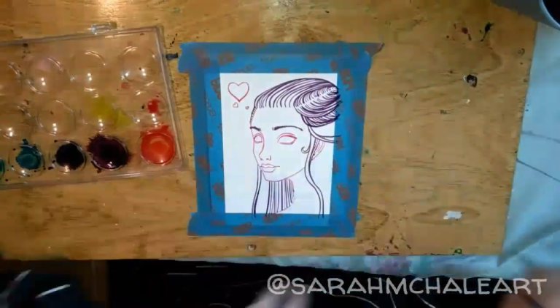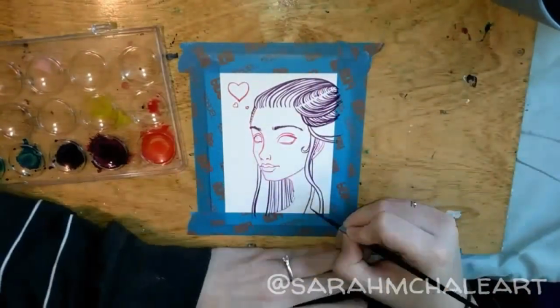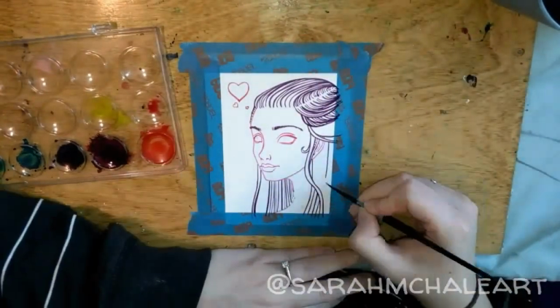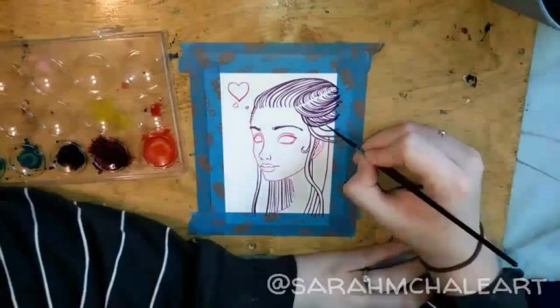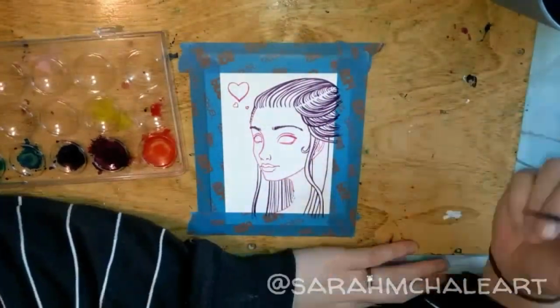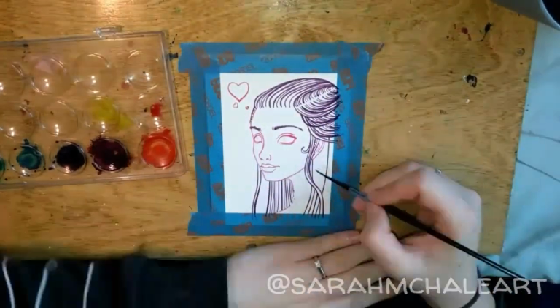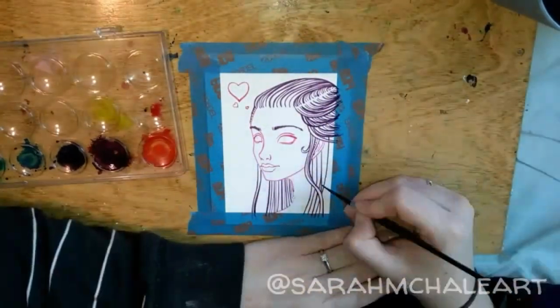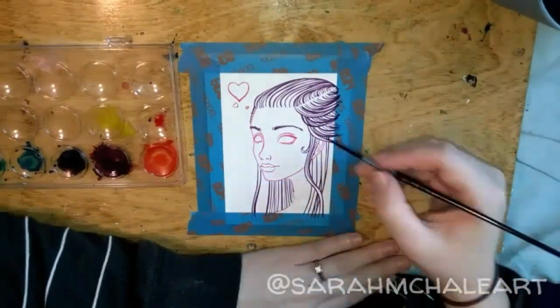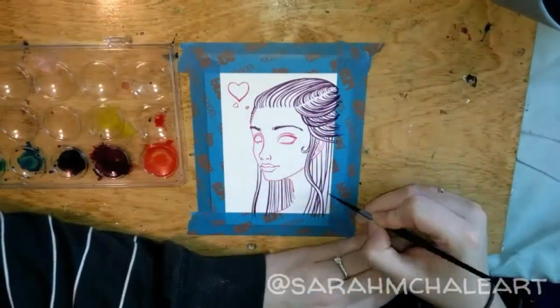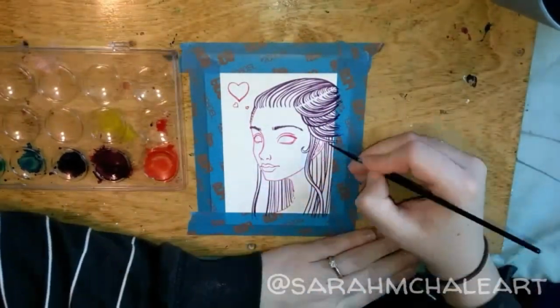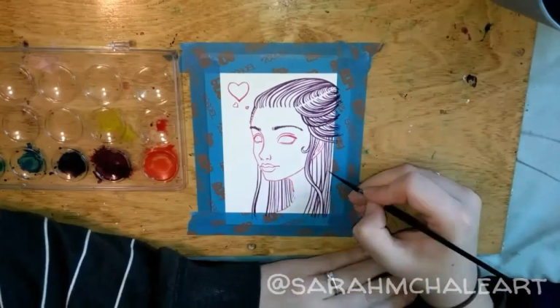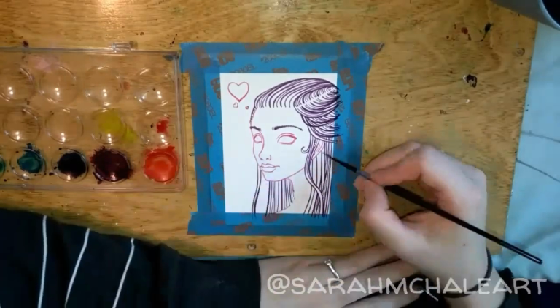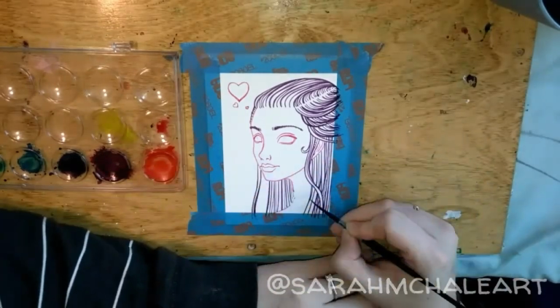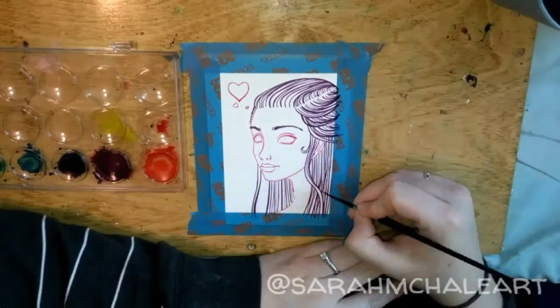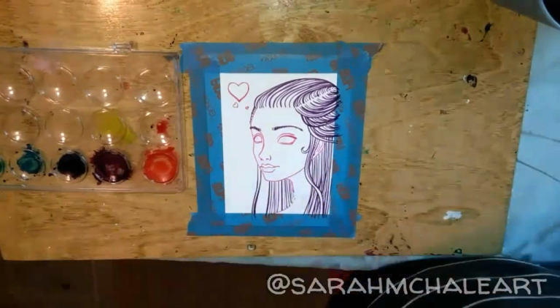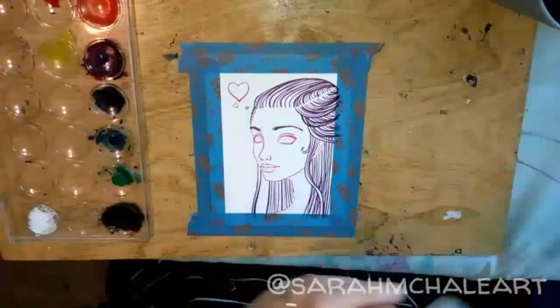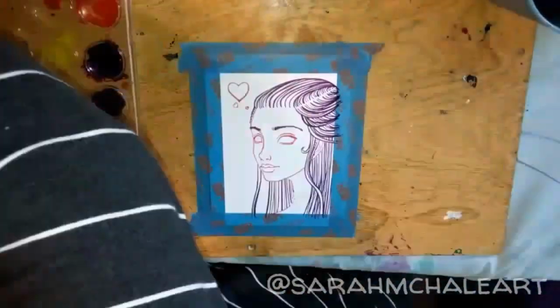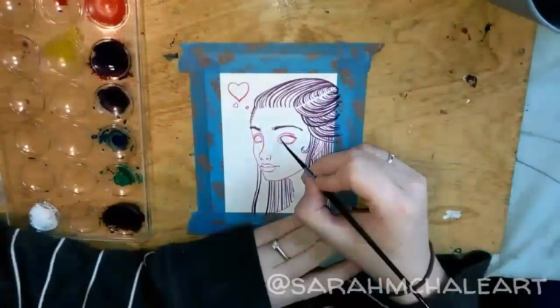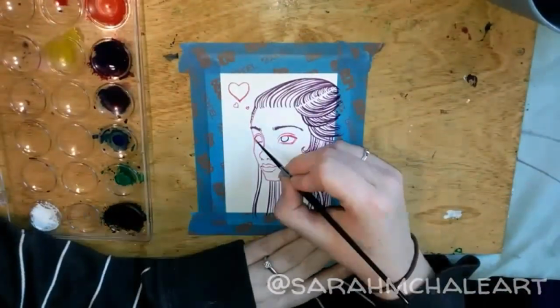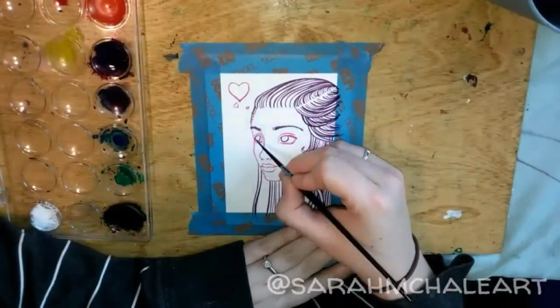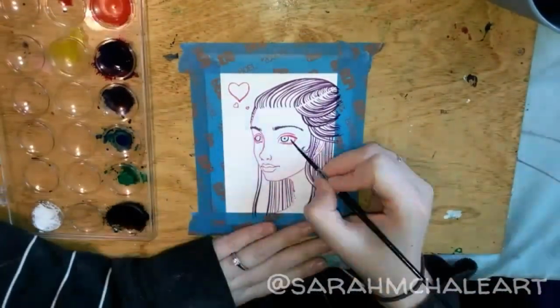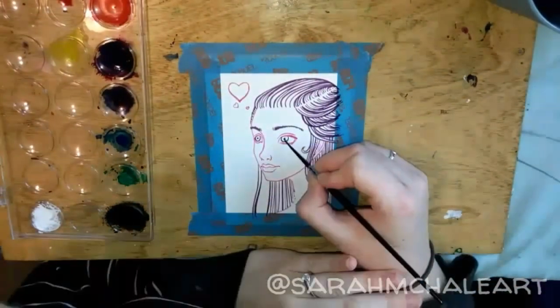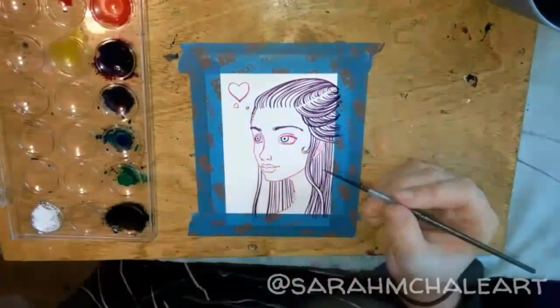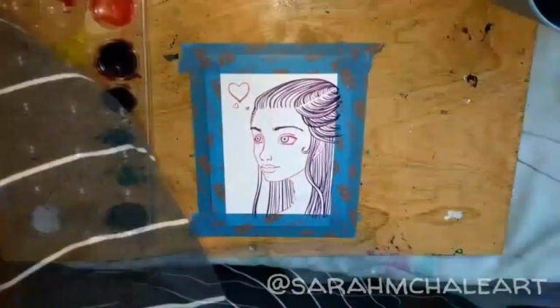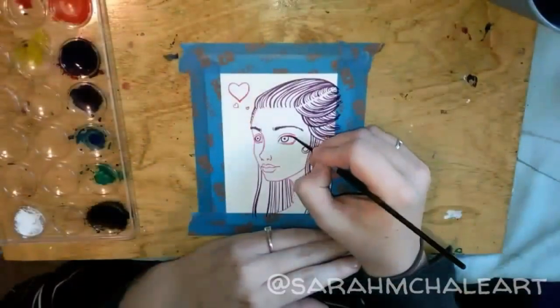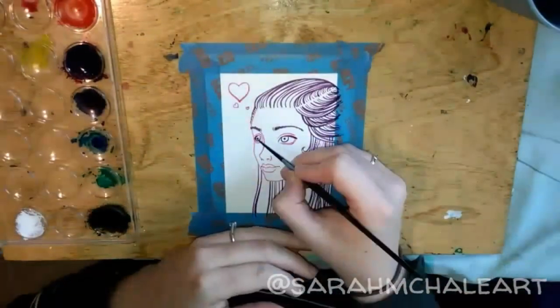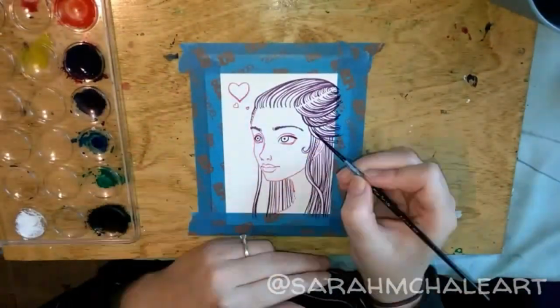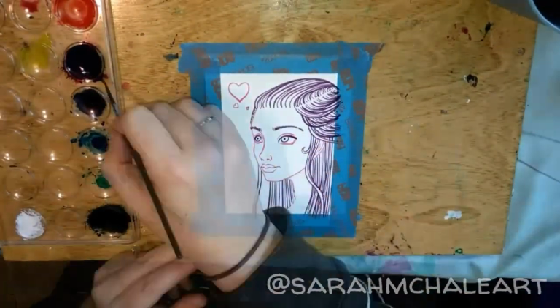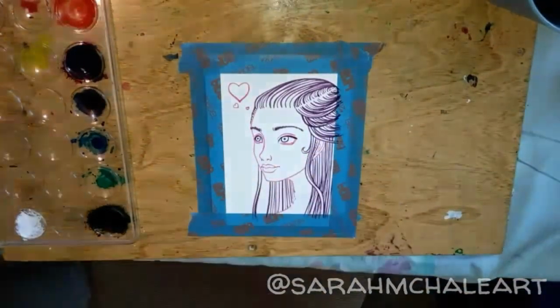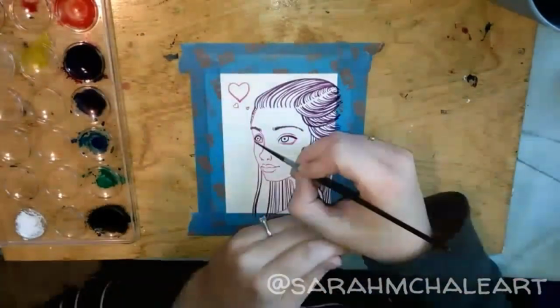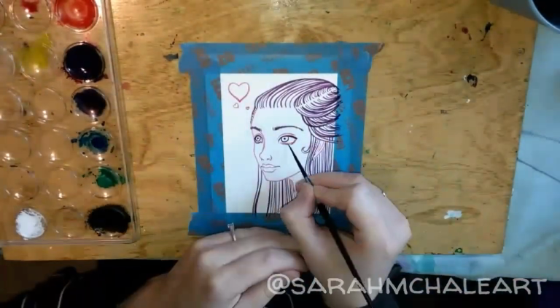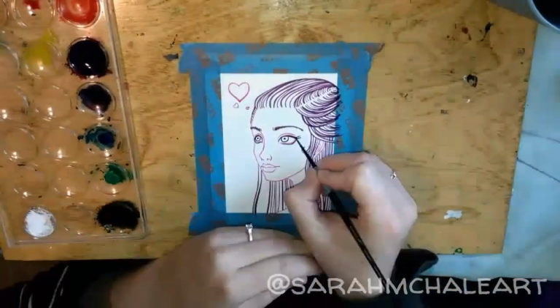Now I am going to take that same color that I was using to line the hair and add a little bit of blue to it, and use that to line the pupils and also around the eyes and the eyelashes.